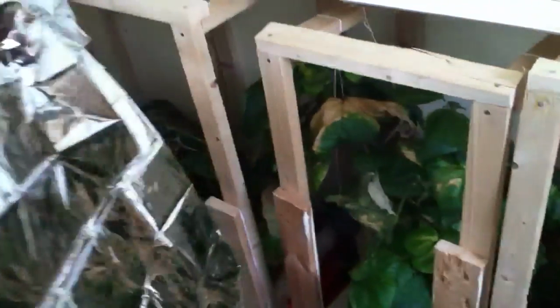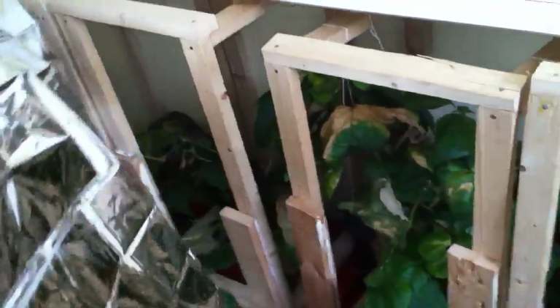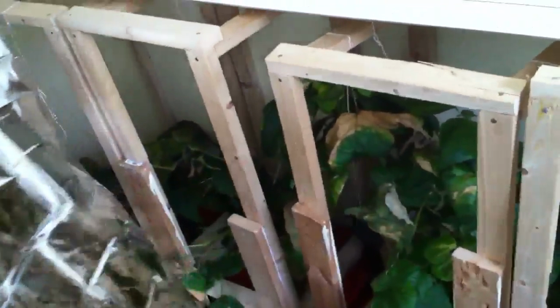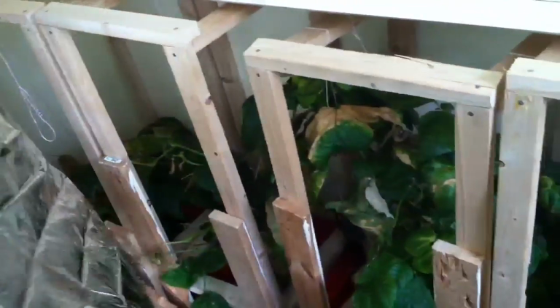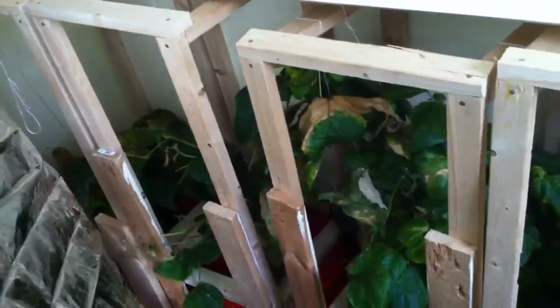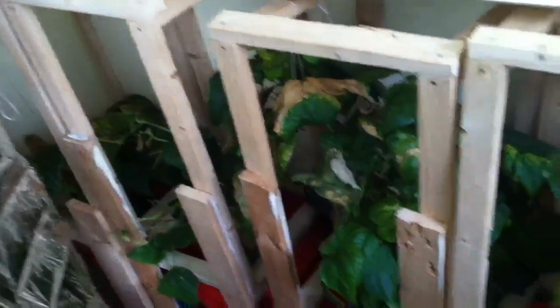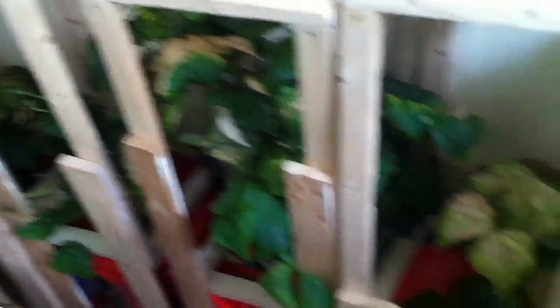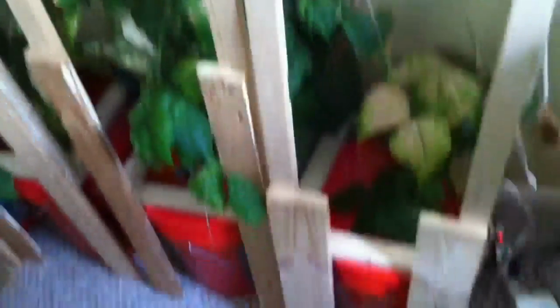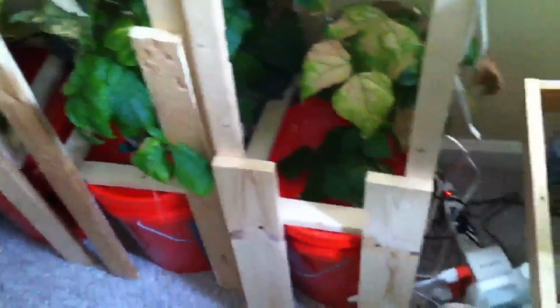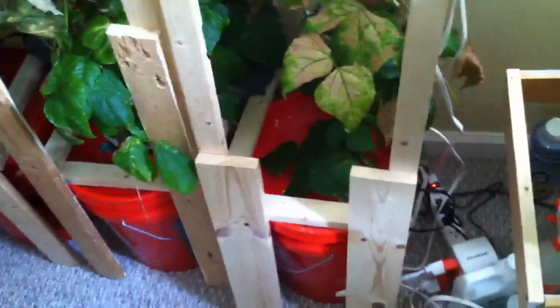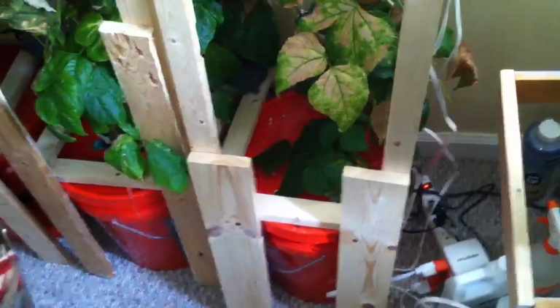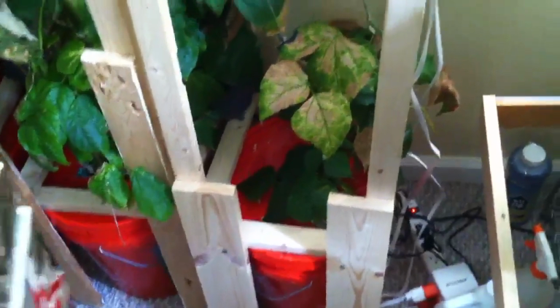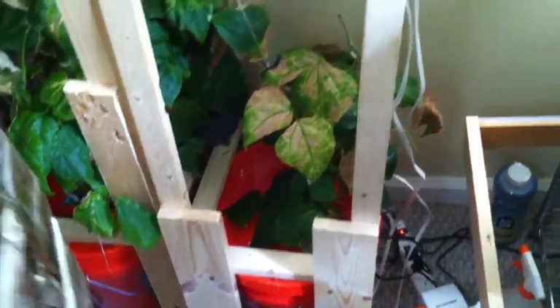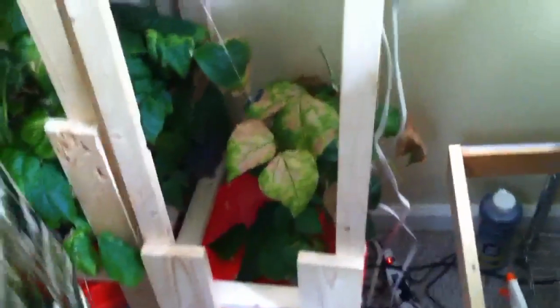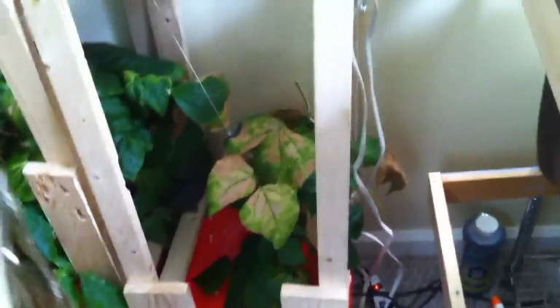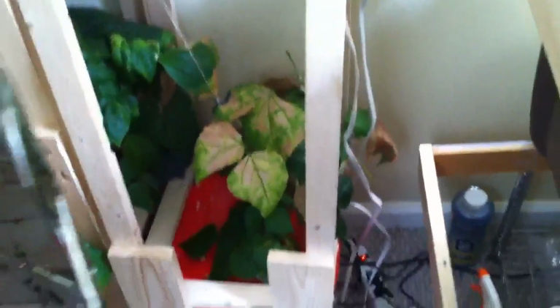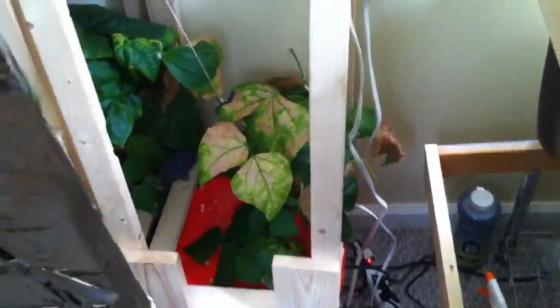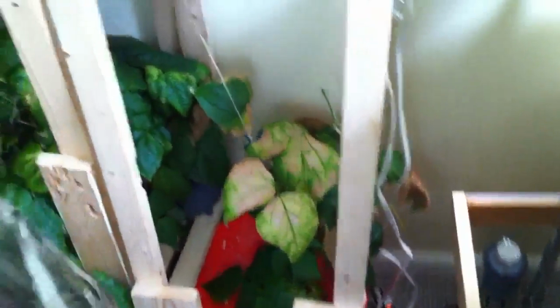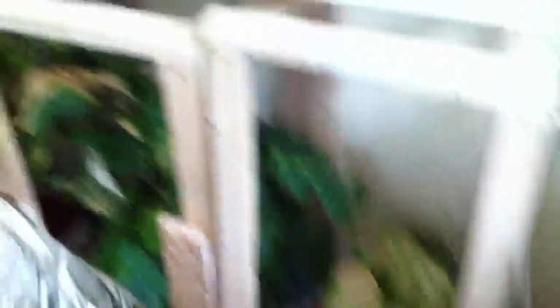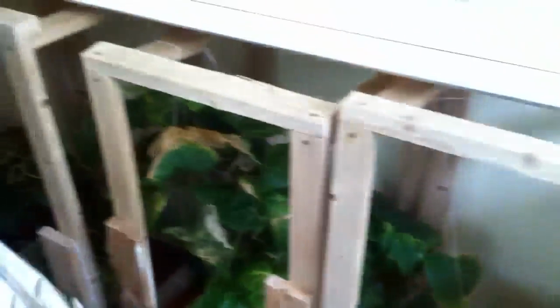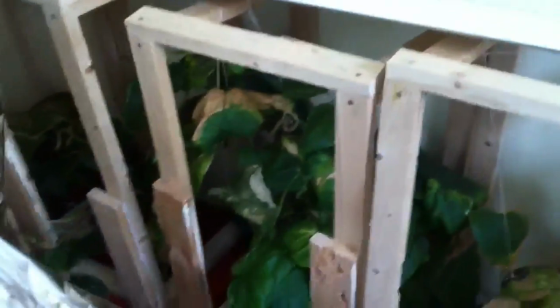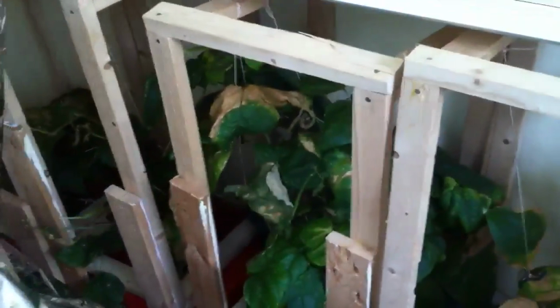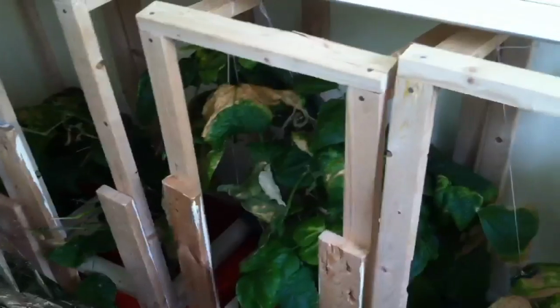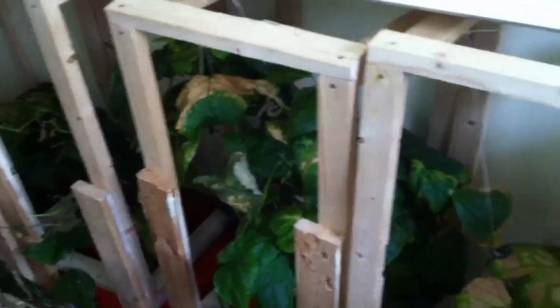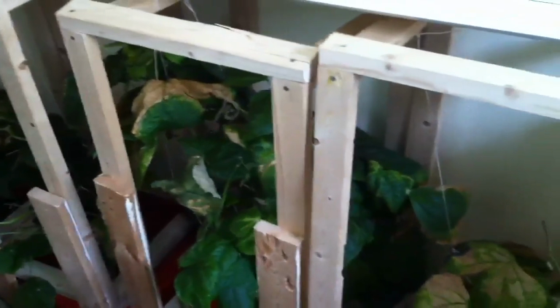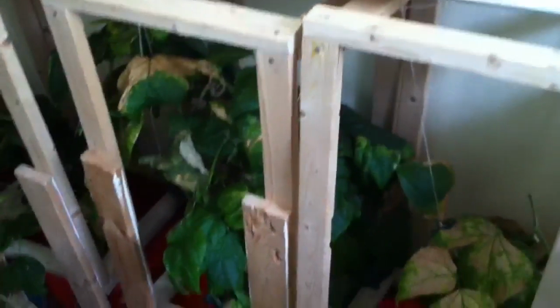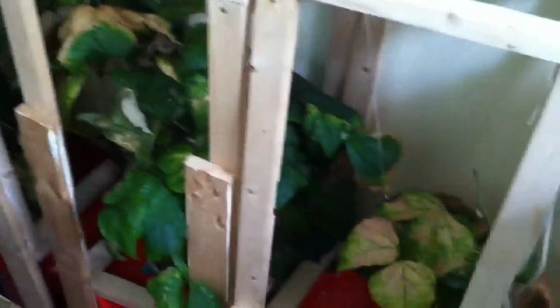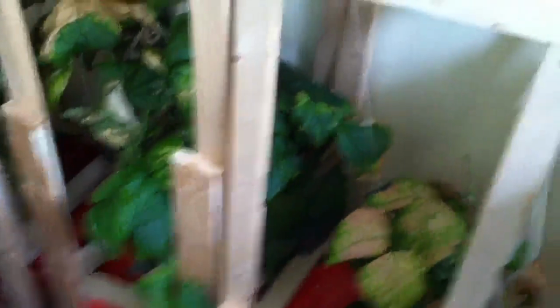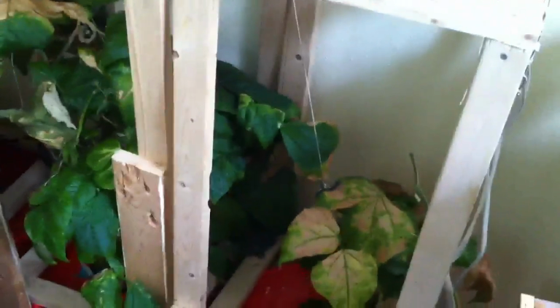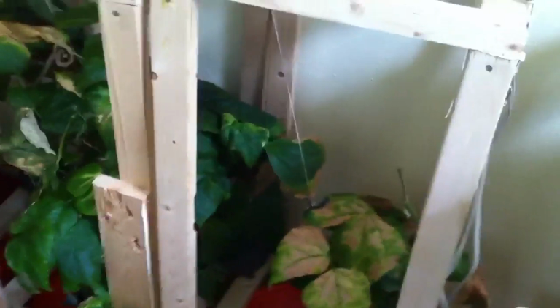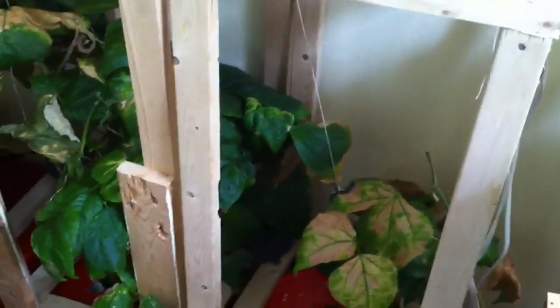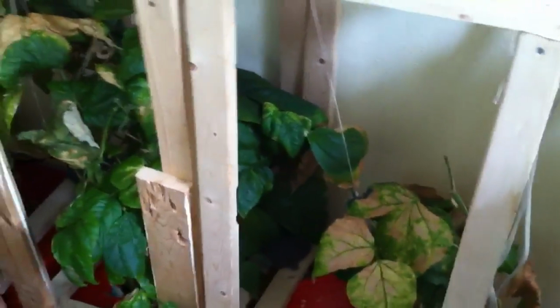I need to move these outside, get them out of these buckets, and try to transplant them and see if they'll survive, because they just don't like the five-gallon bucket at all.